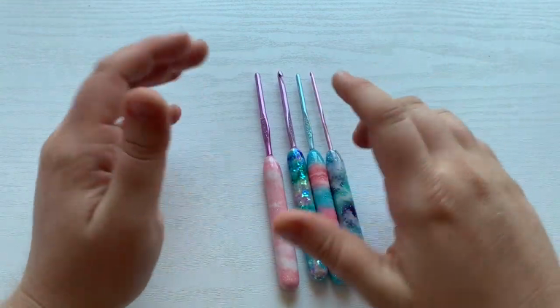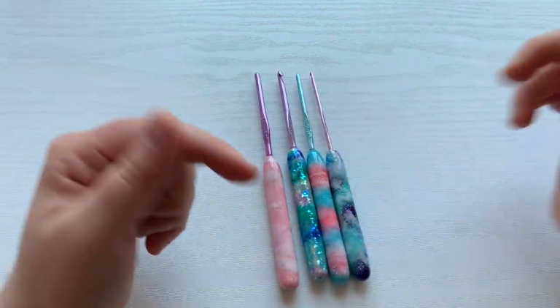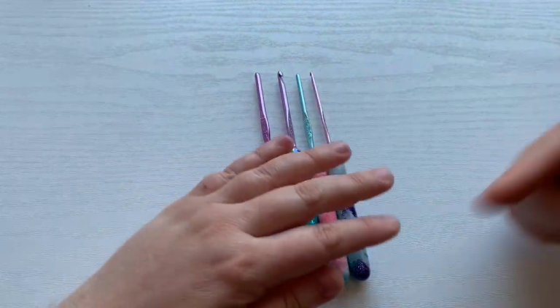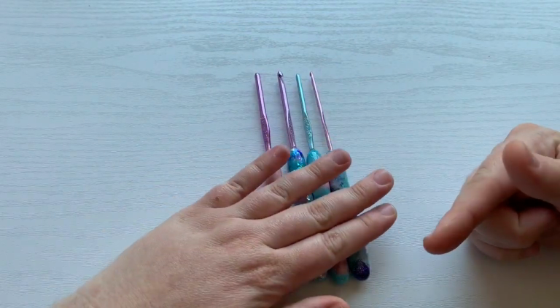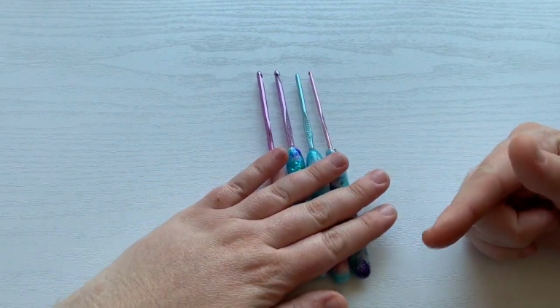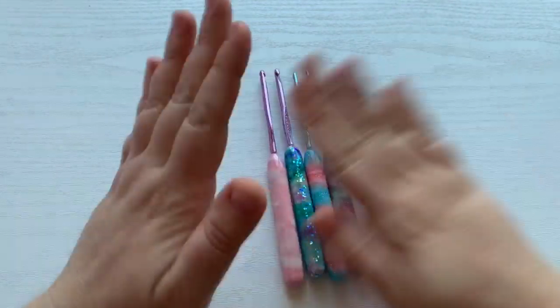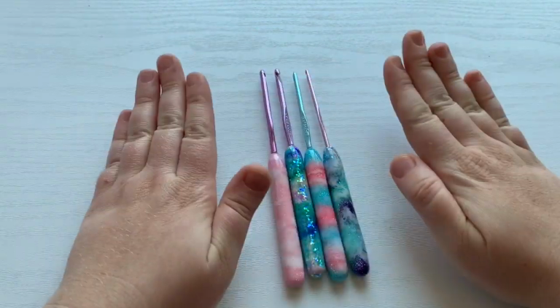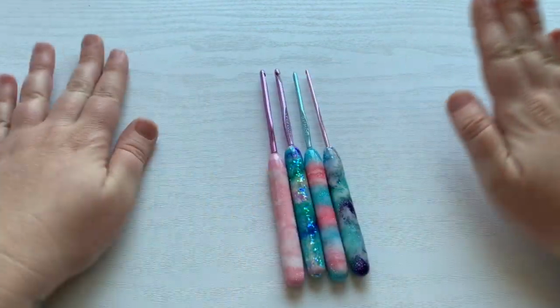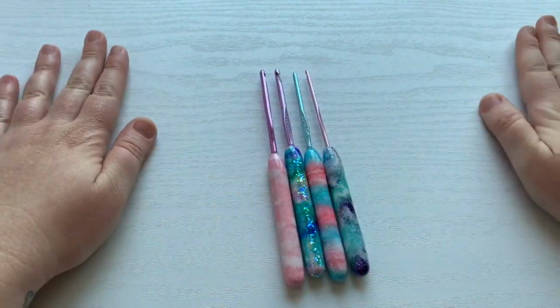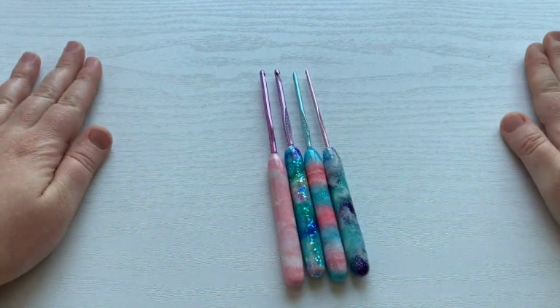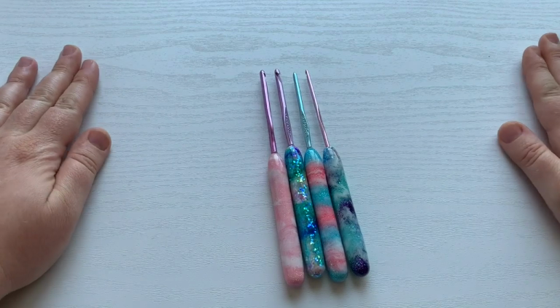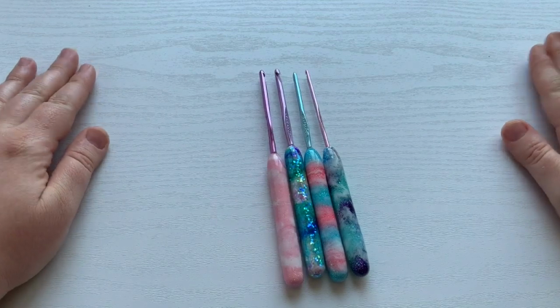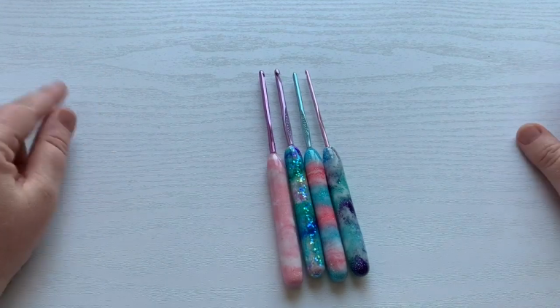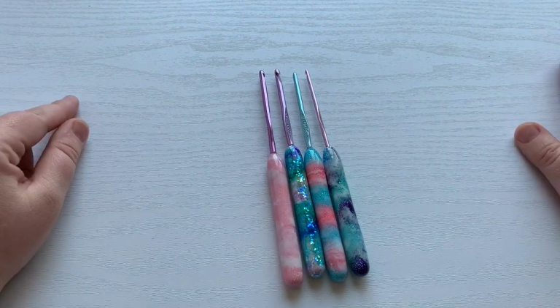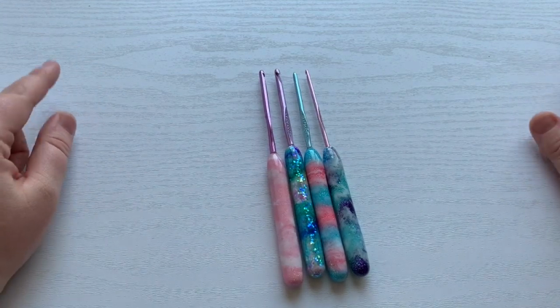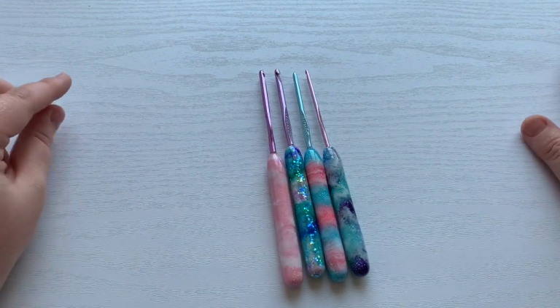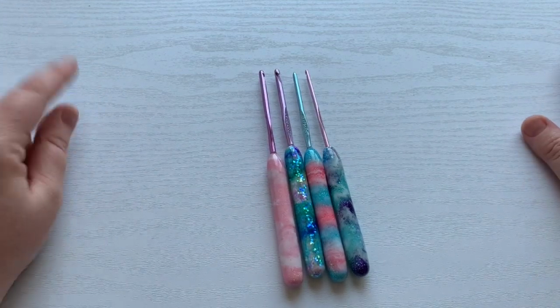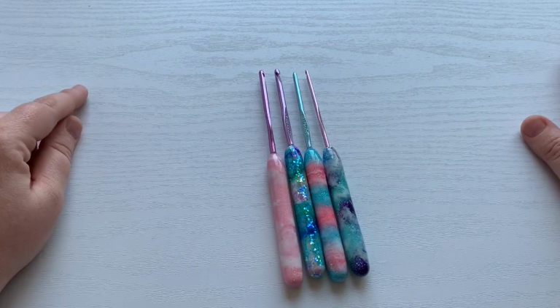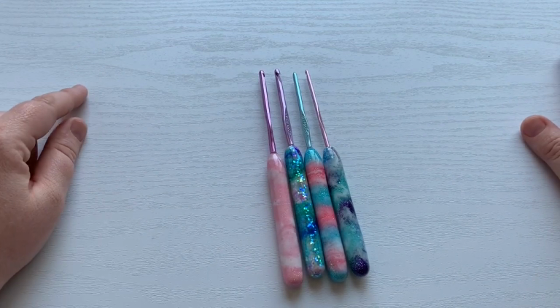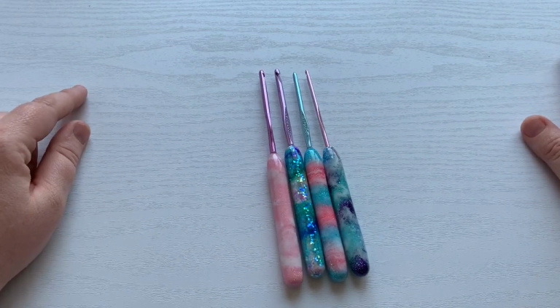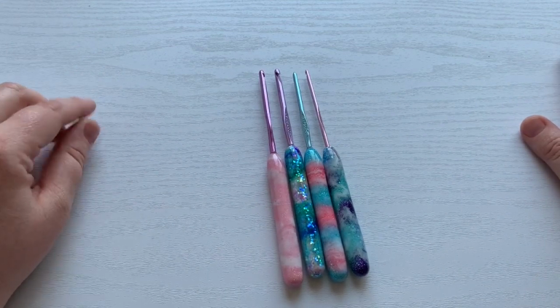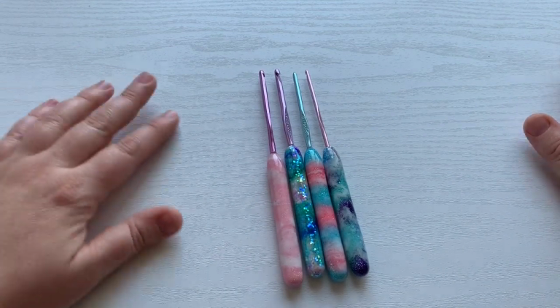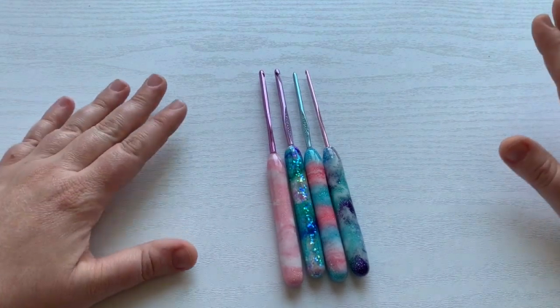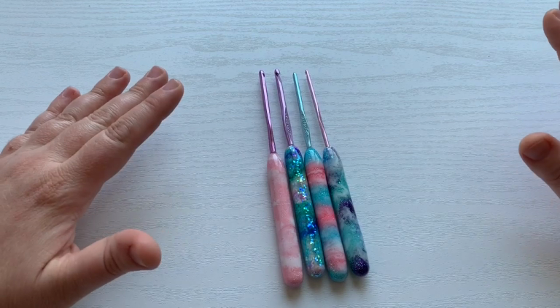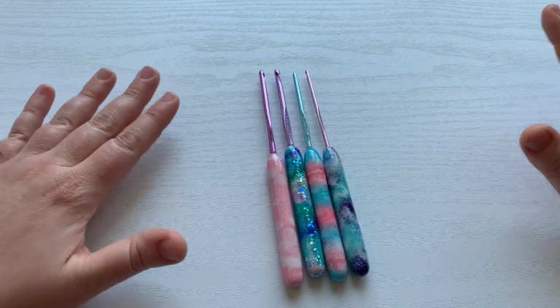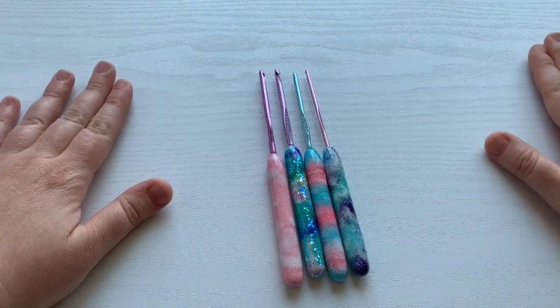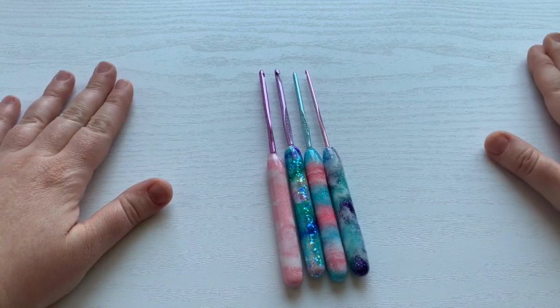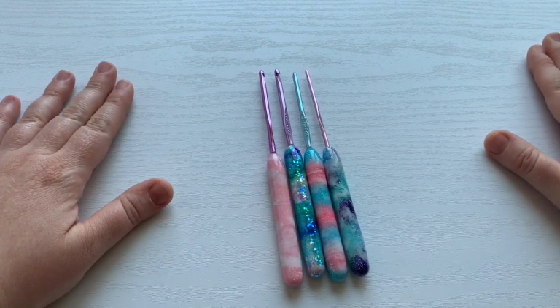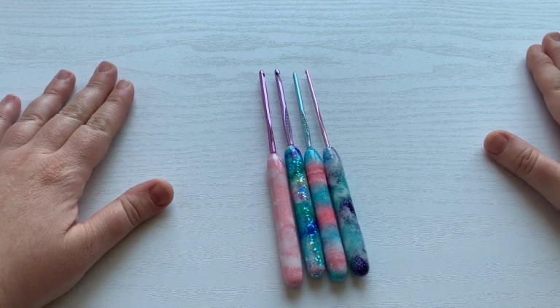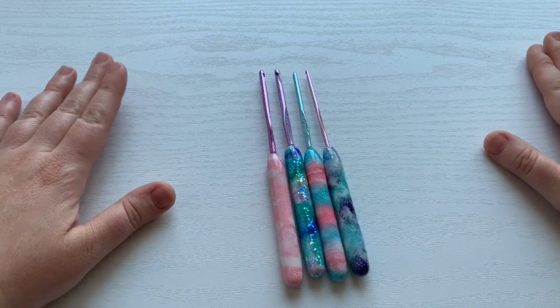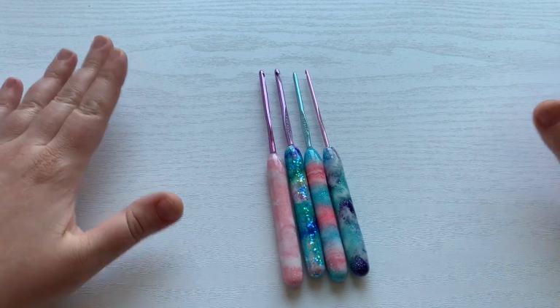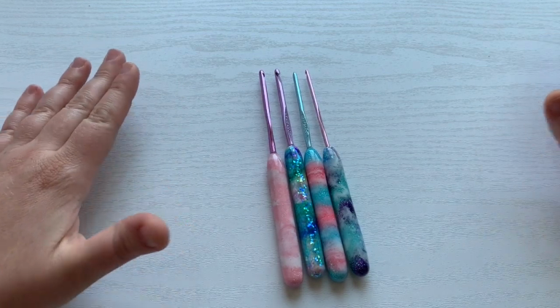I ended up ordering something, not these, off of Etsy back in March. I got two hooks and they came in and they were just so heavy and I couldn't even work with them.